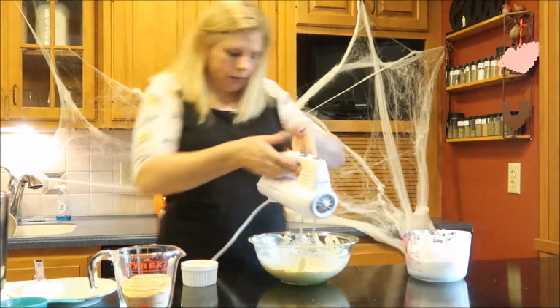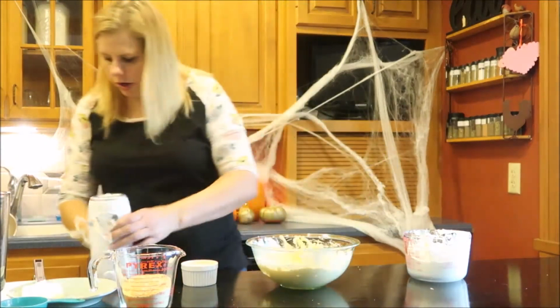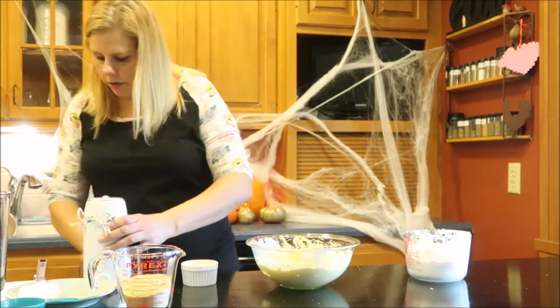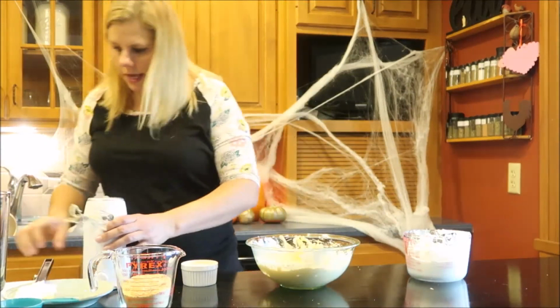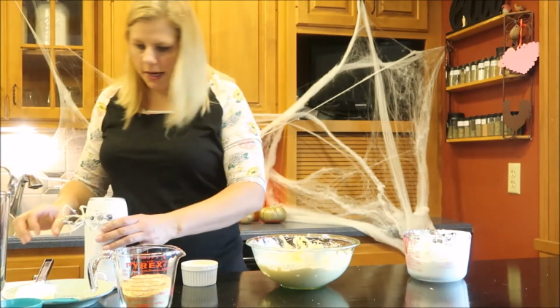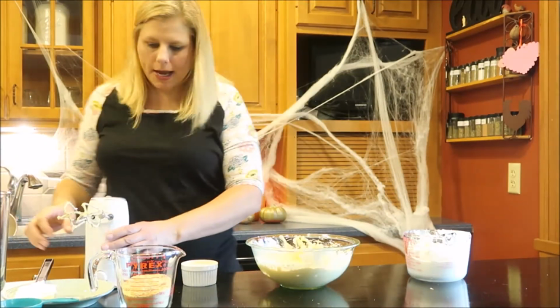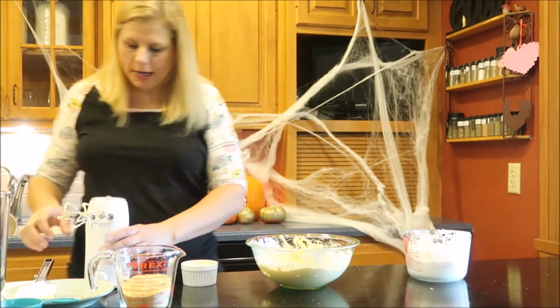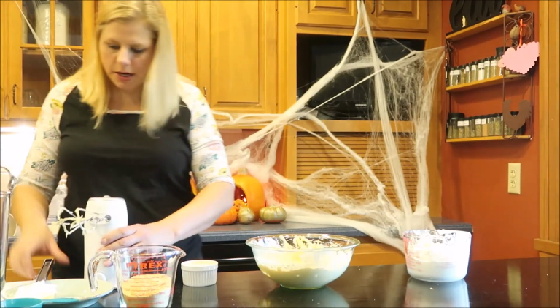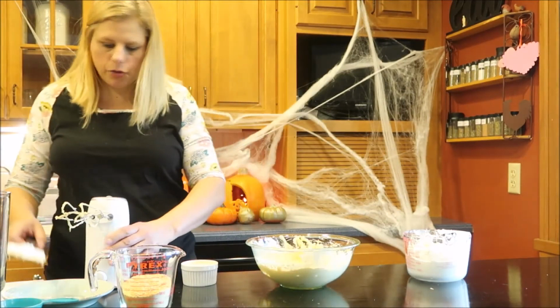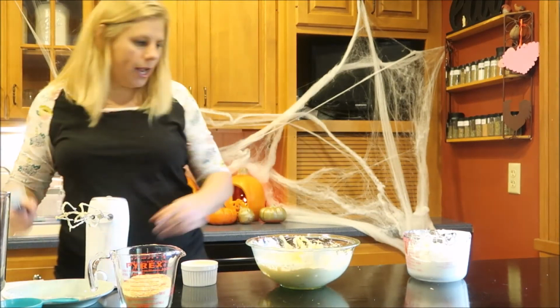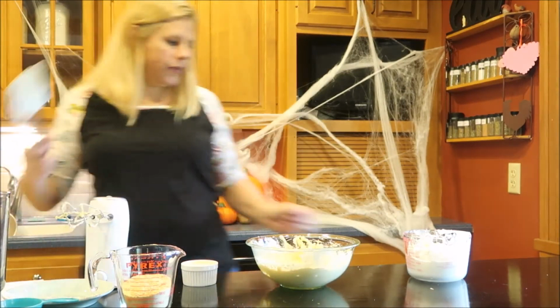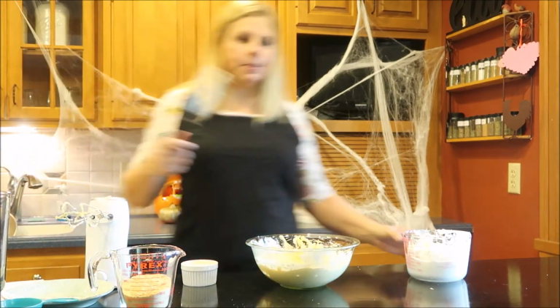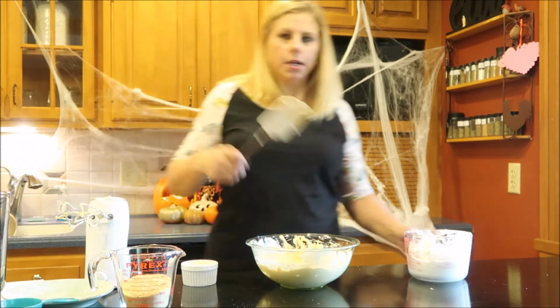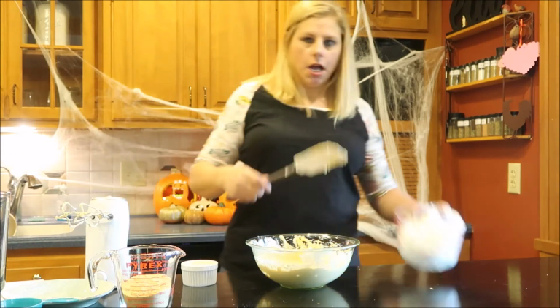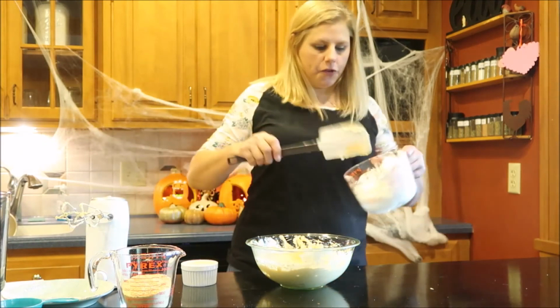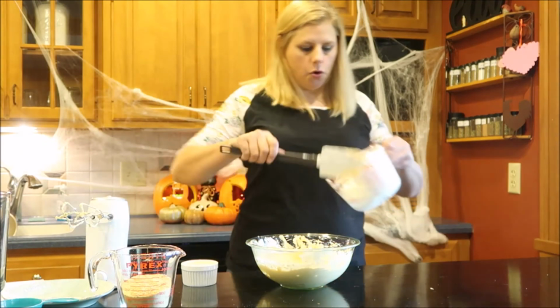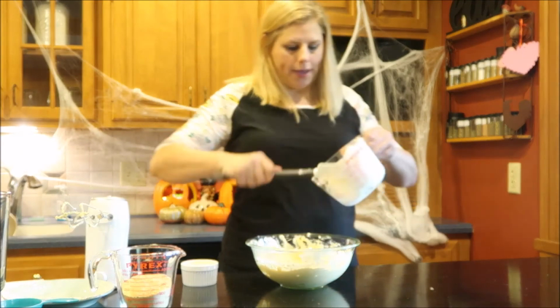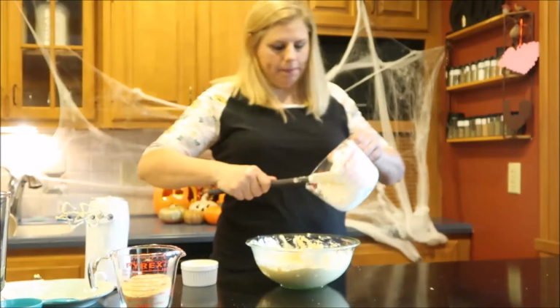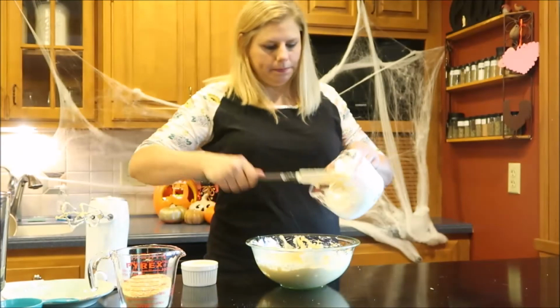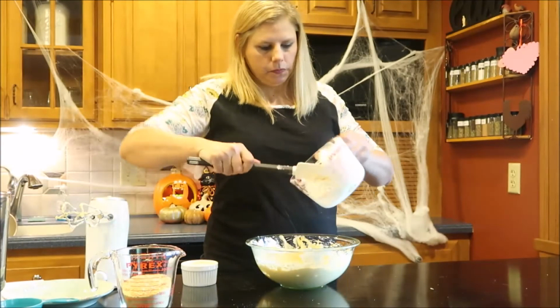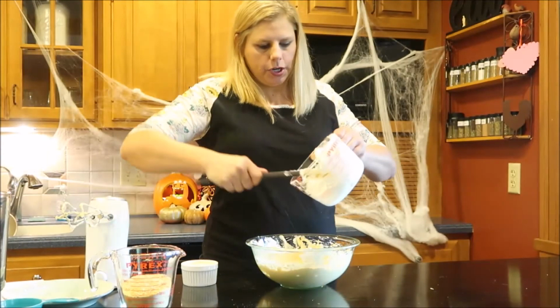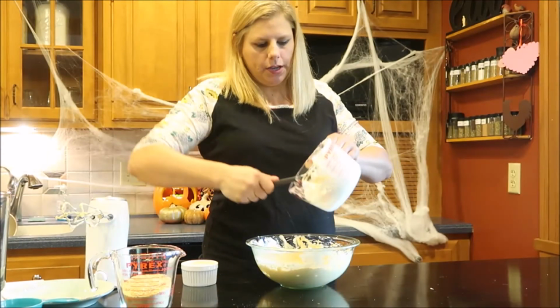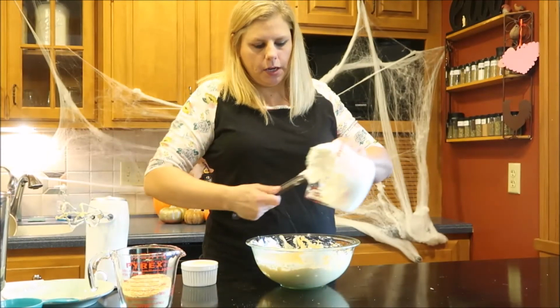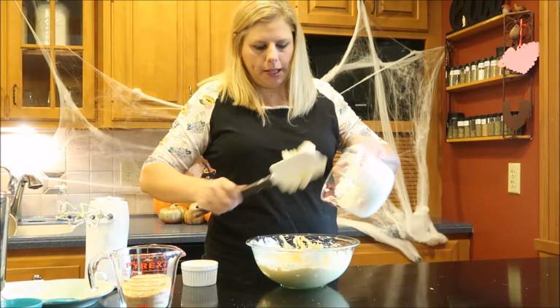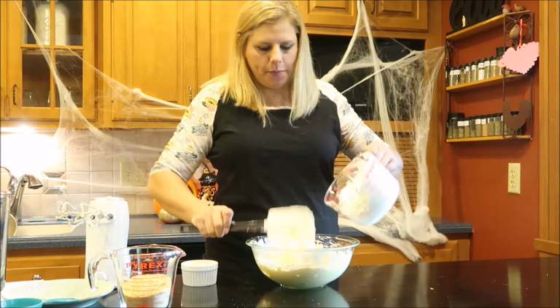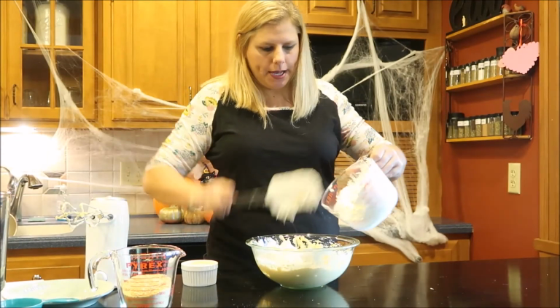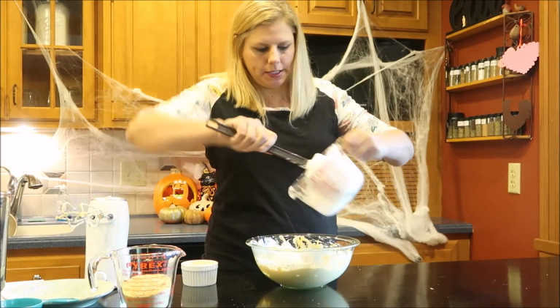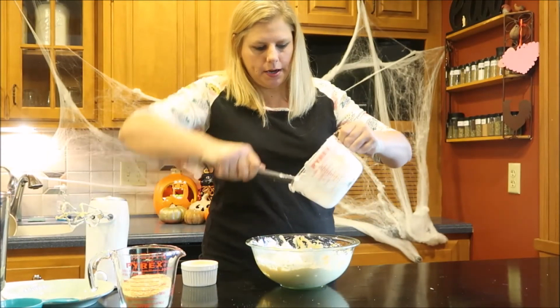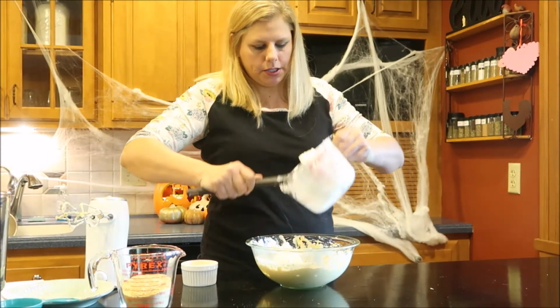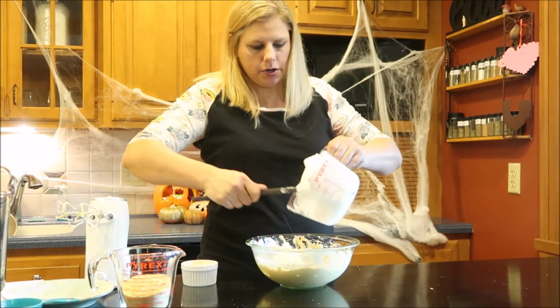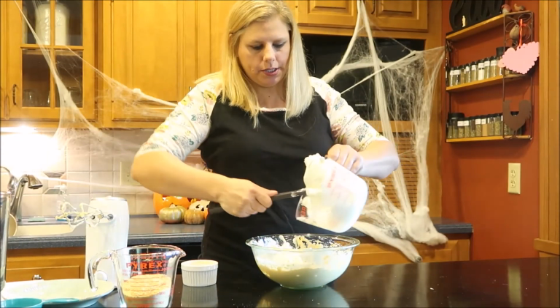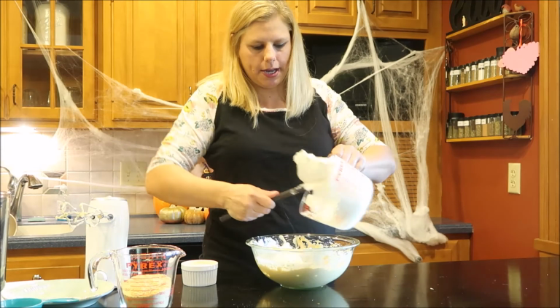Go ahead and add in two and a half cups of Cool Whip. You're going to leave a little bit left behind — that's going to go on the top.